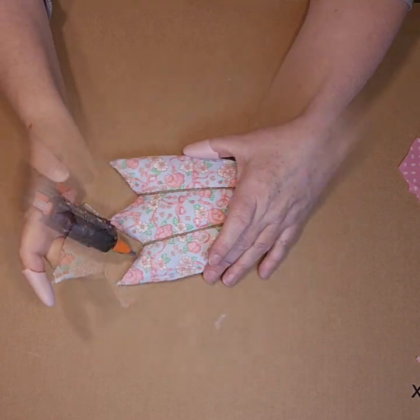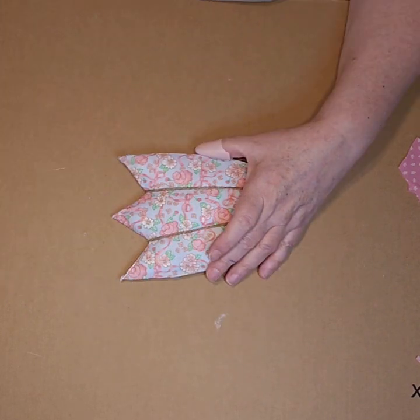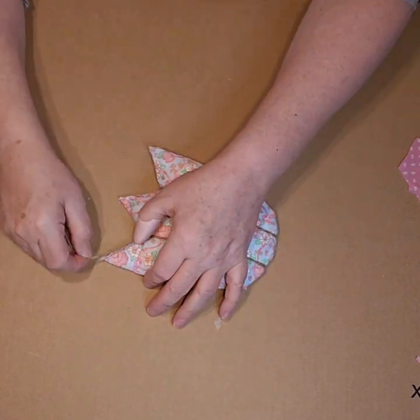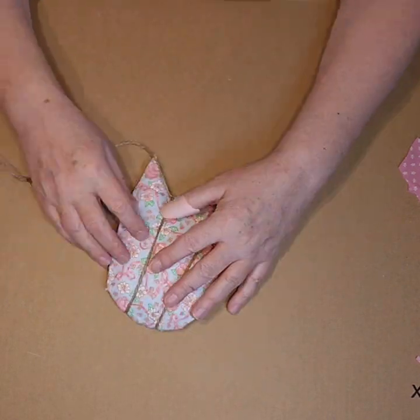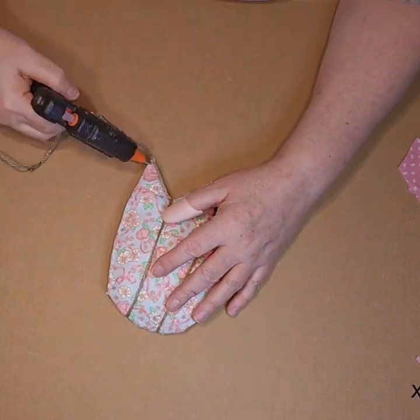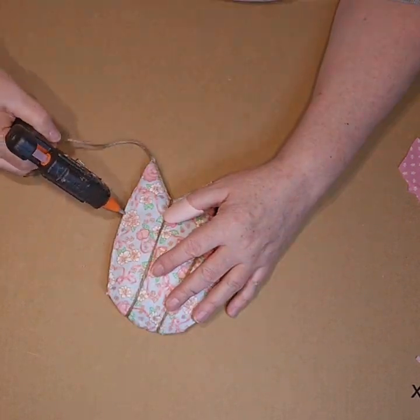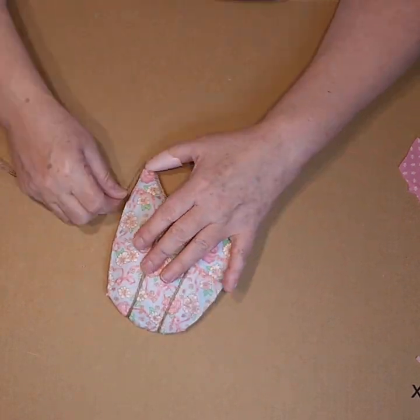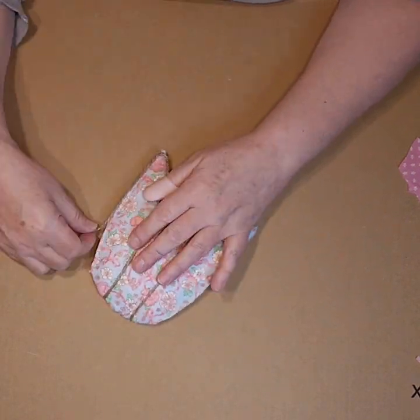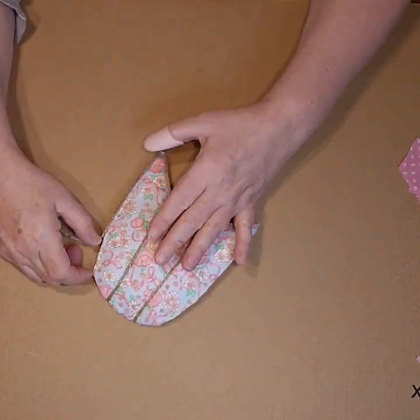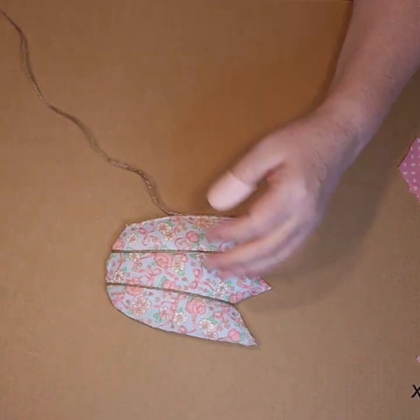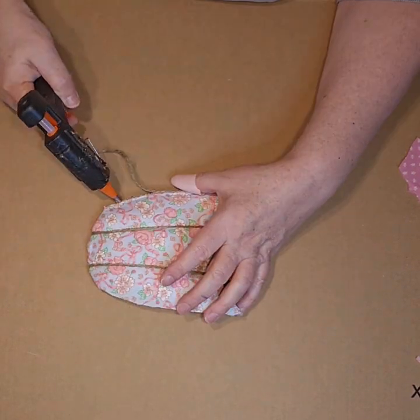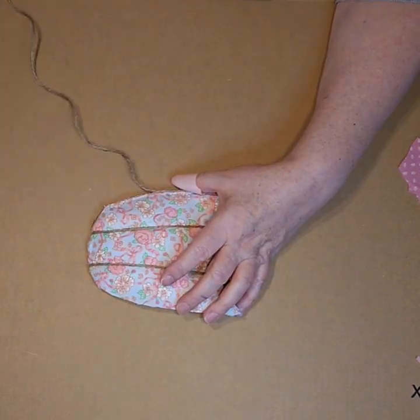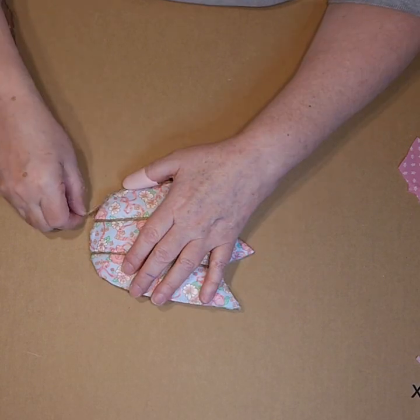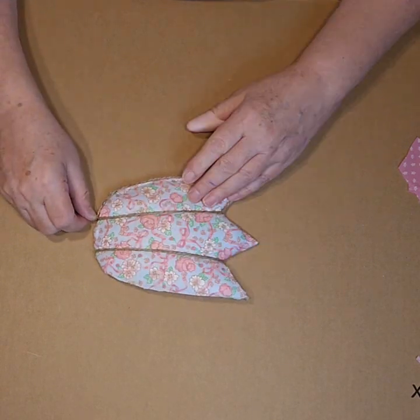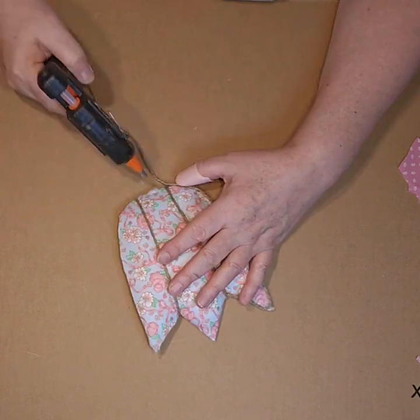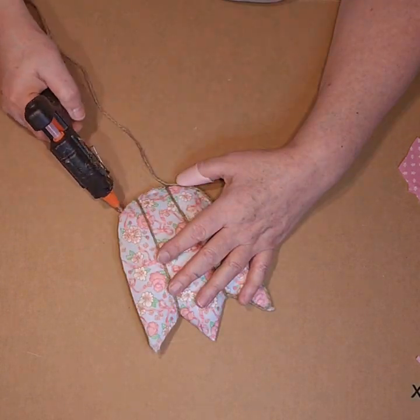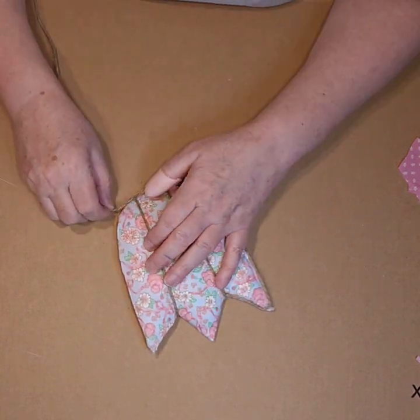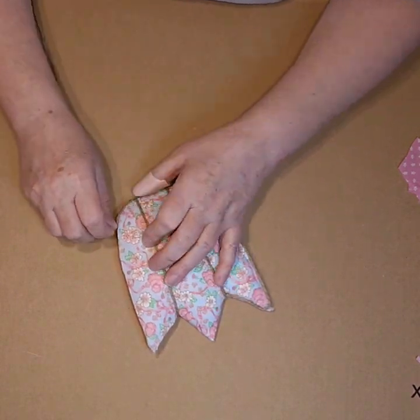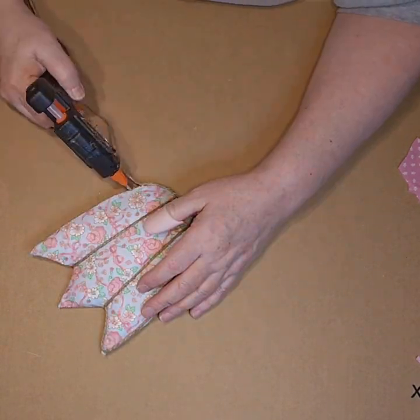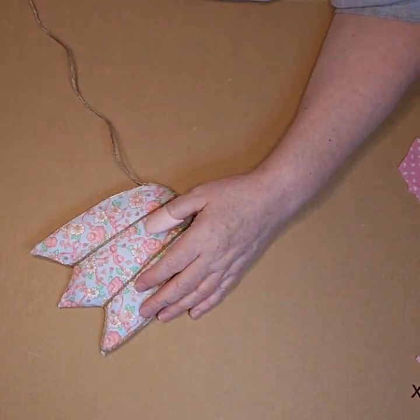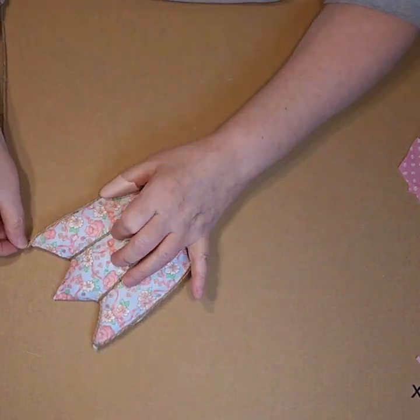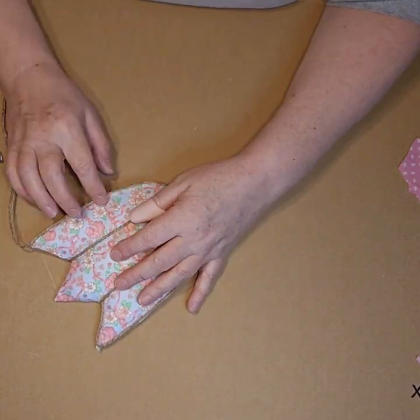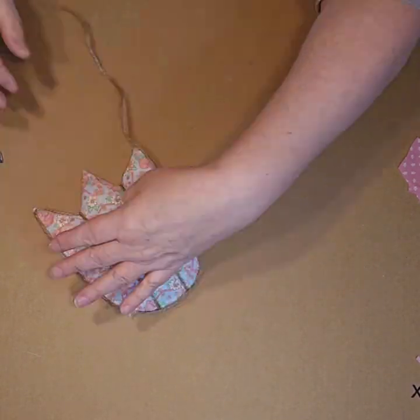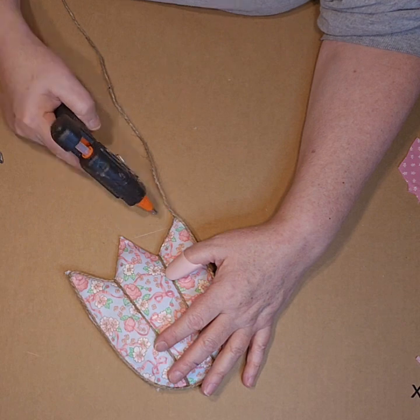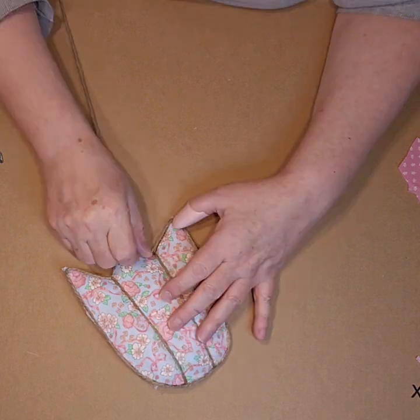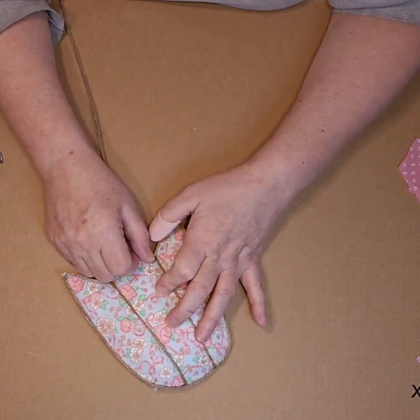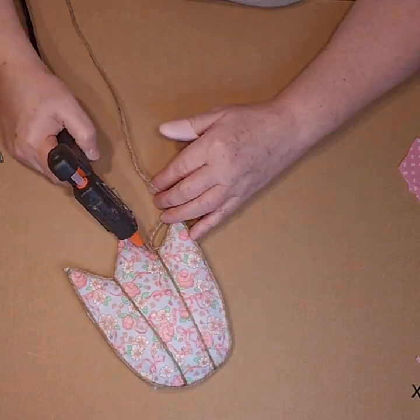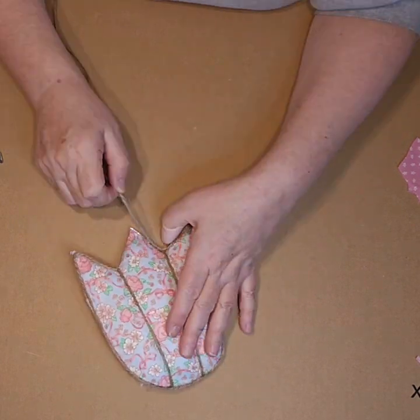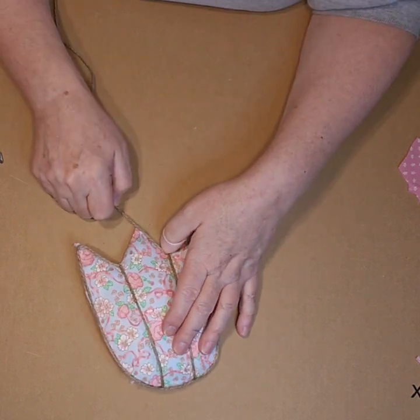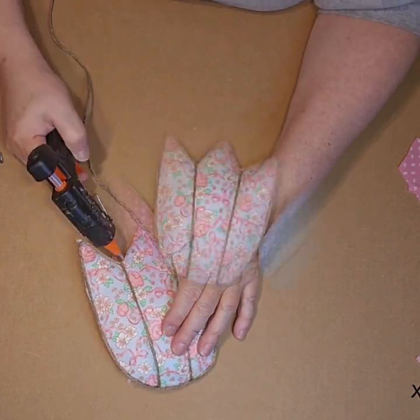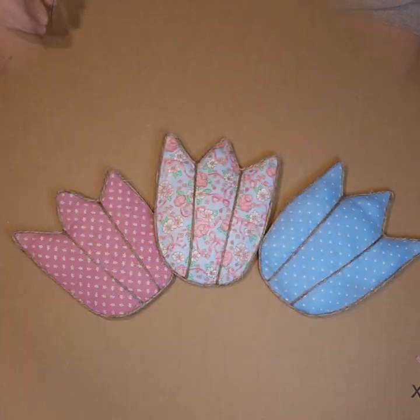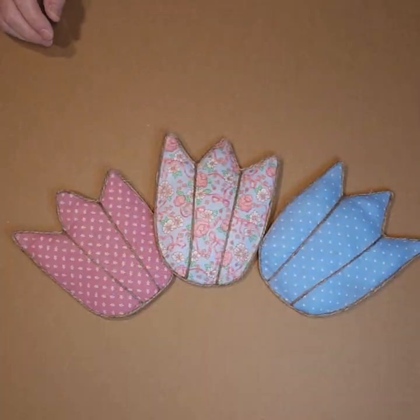And then the next thing I did was I ran that same twine all the way around the outside edge of the flower. And I do love the way that this turned out because it's giving it some dimension and some texture. And I made three of these.